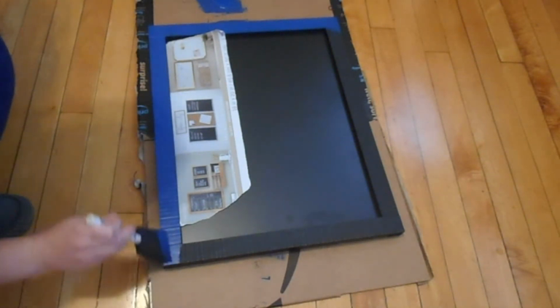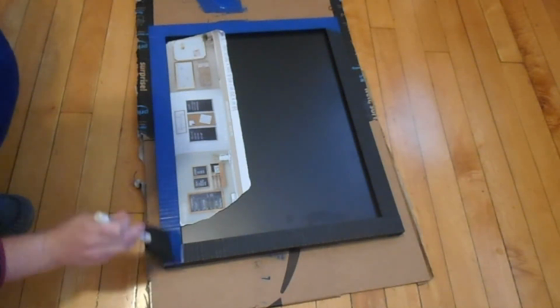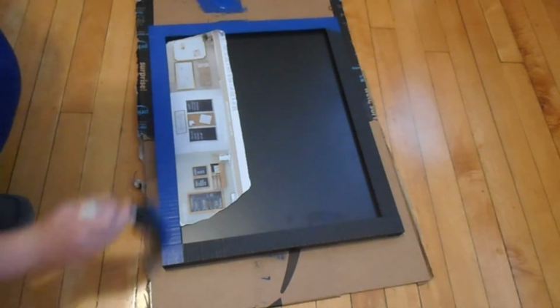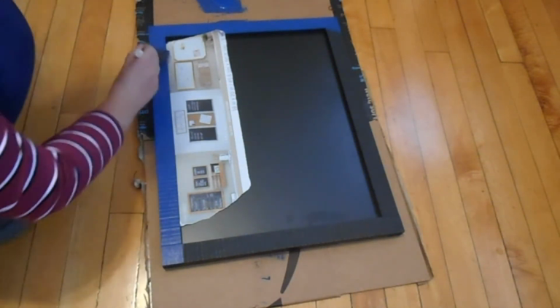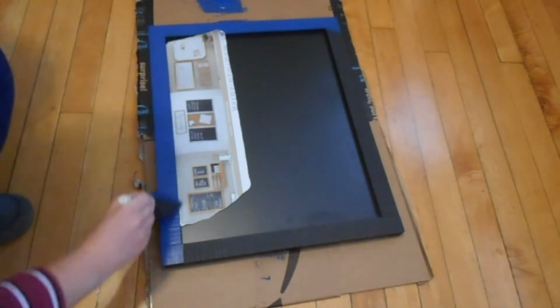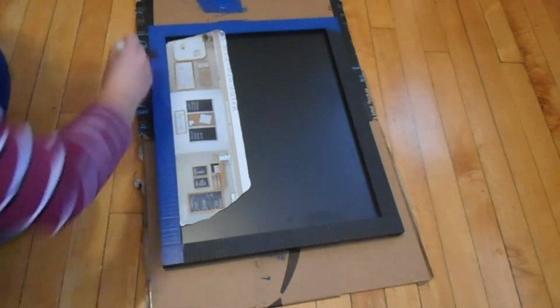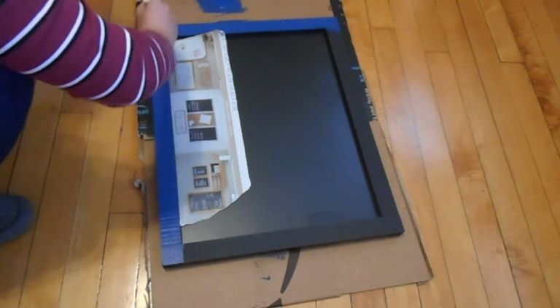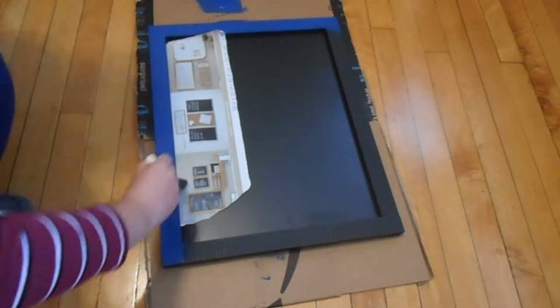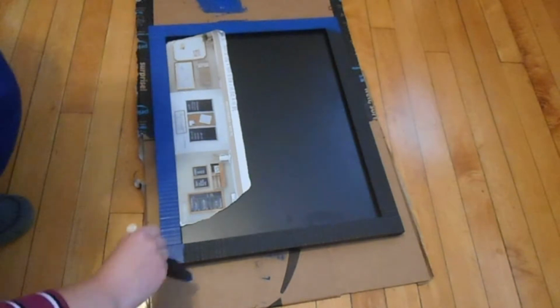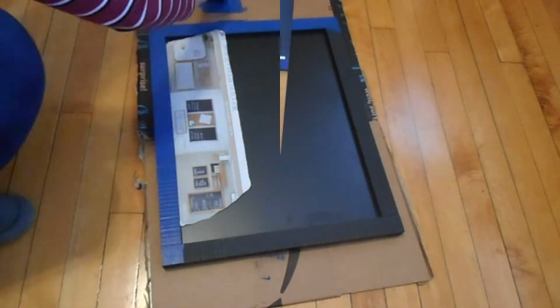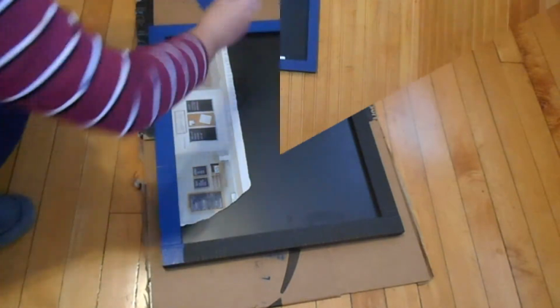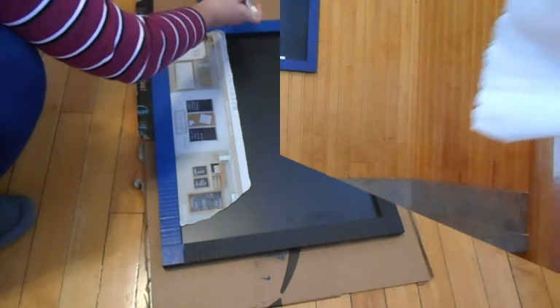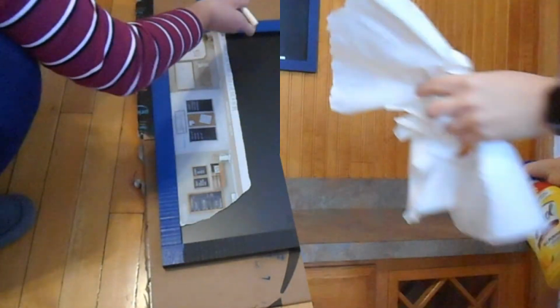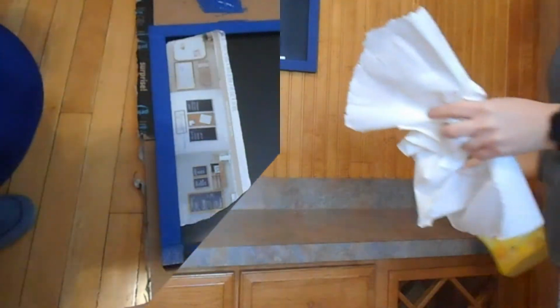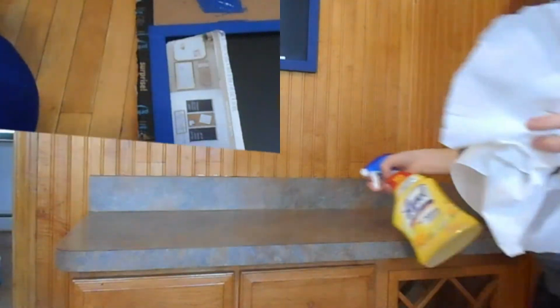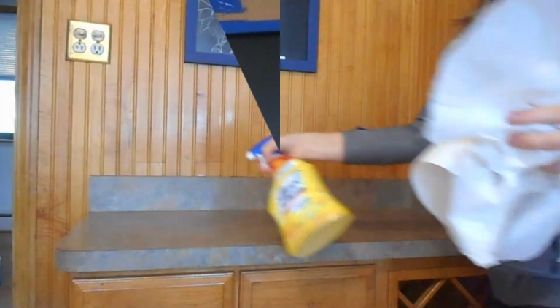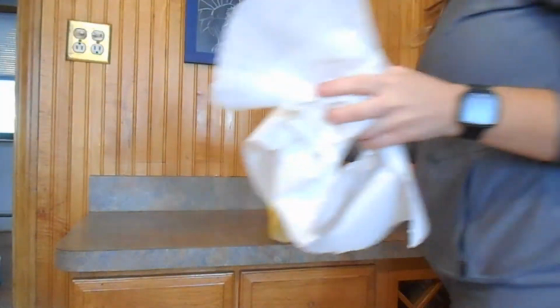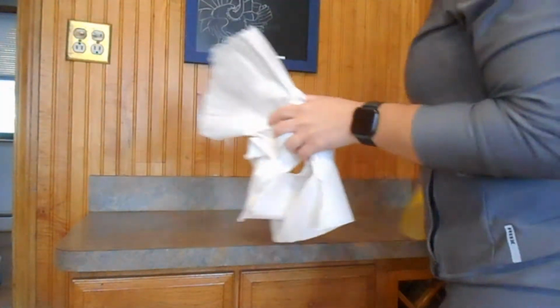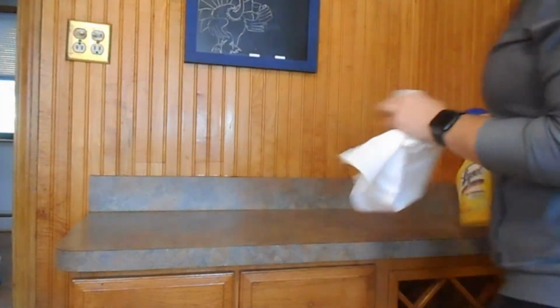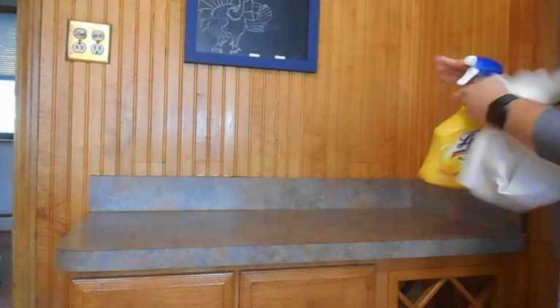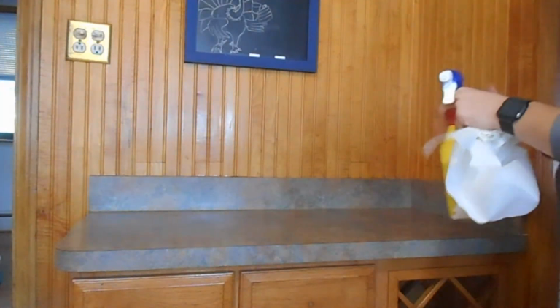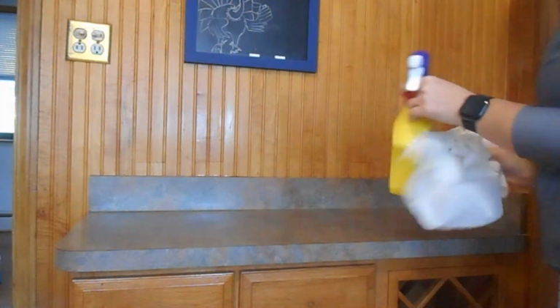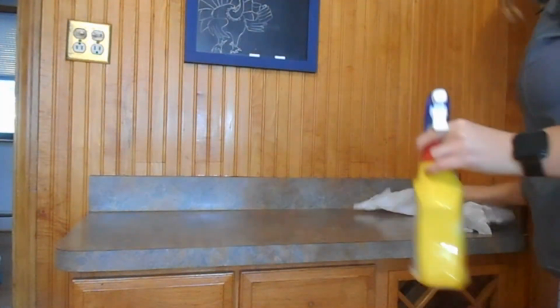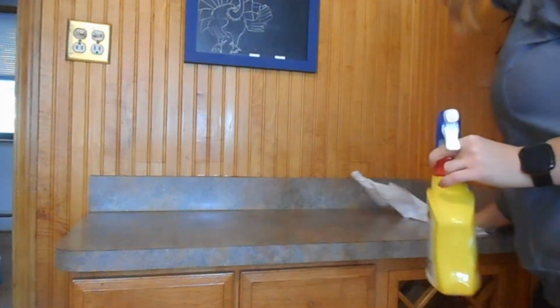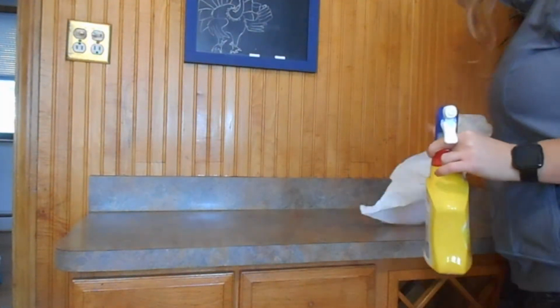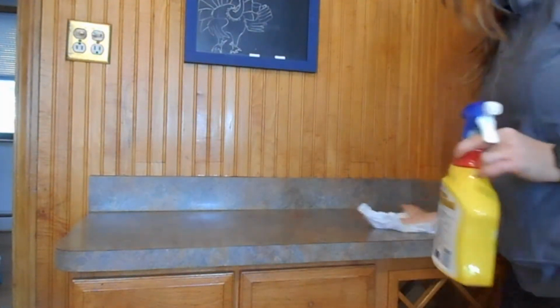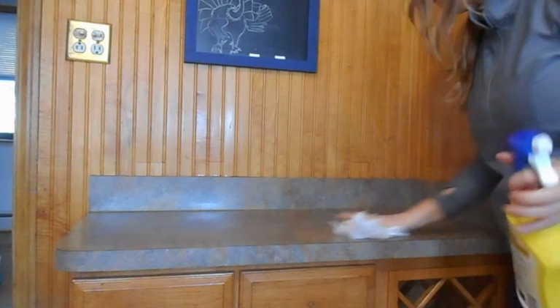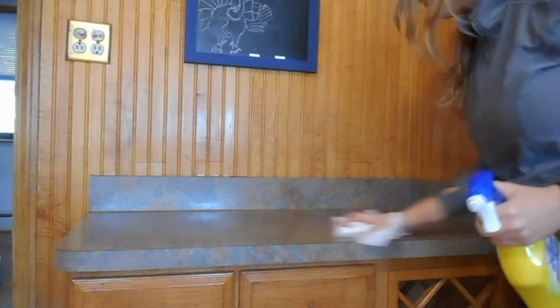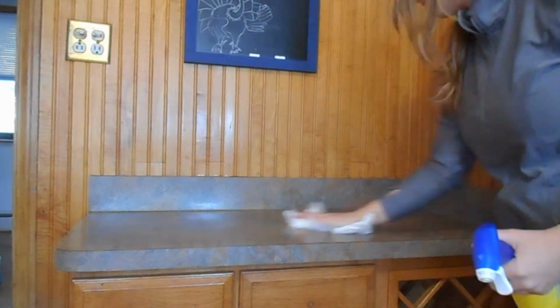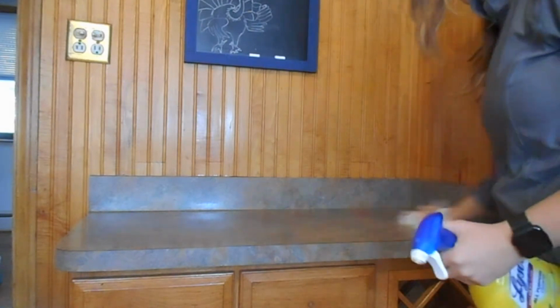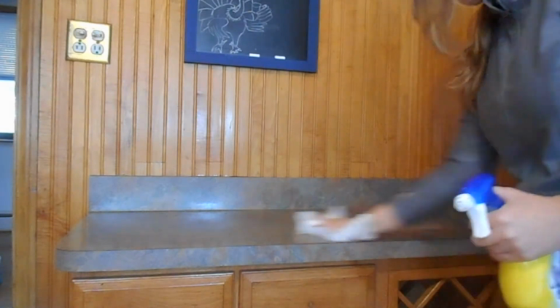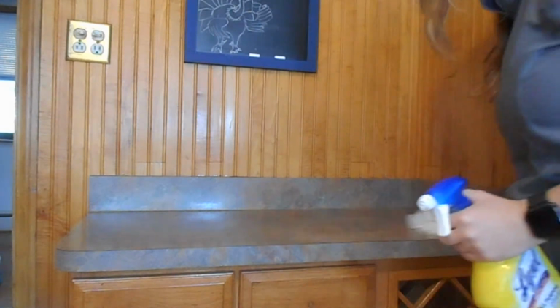My boyfriend already drew something as you can see for Thanksgiving. So my coffee bar right now is looking like a hot mess — I took everything out and wiped it down with Lysol.